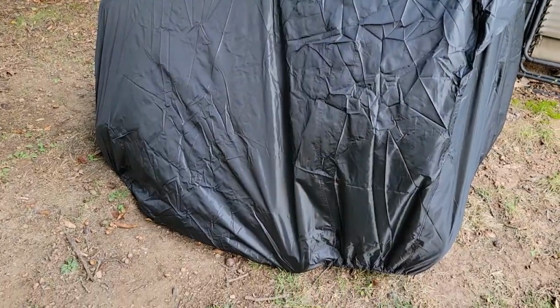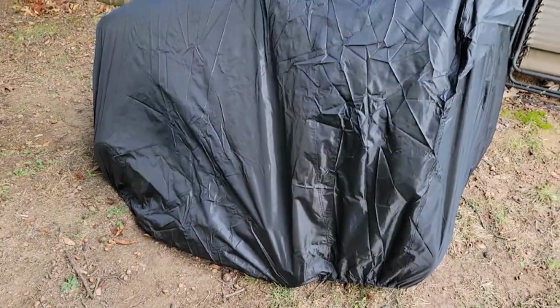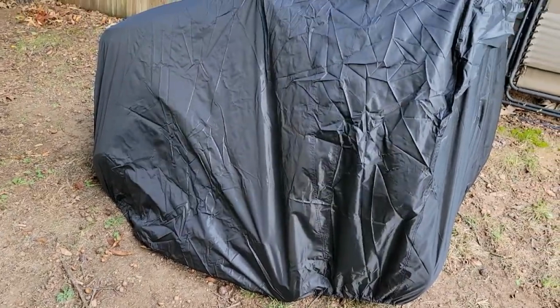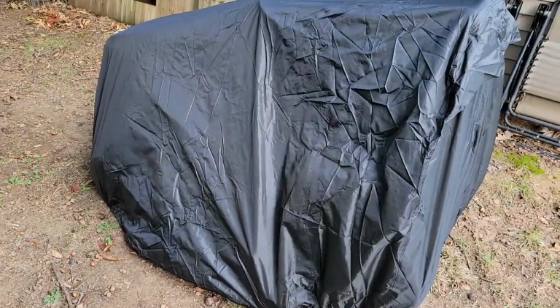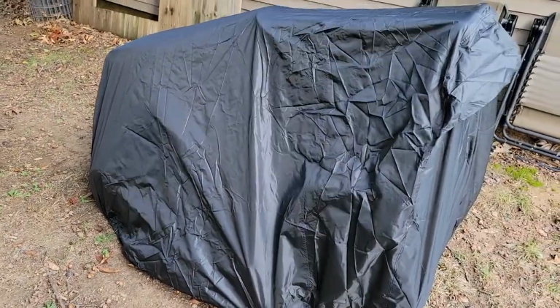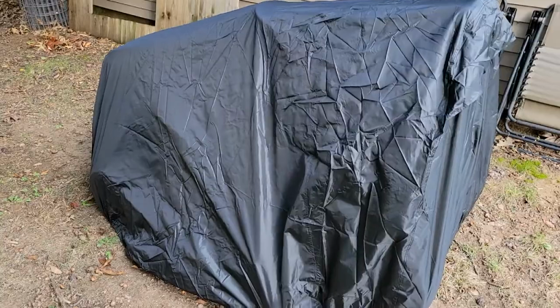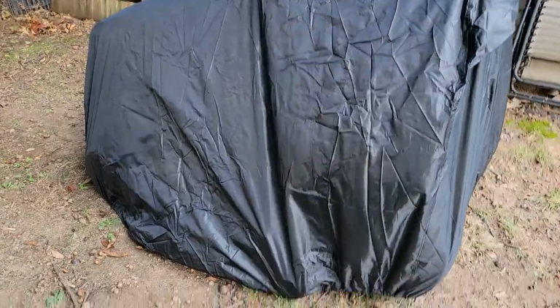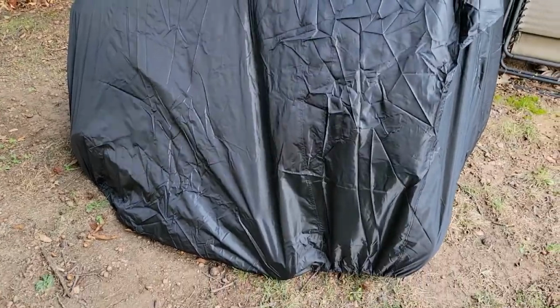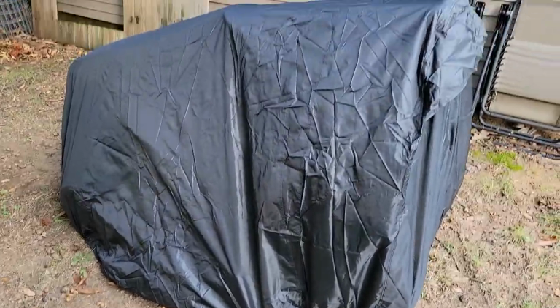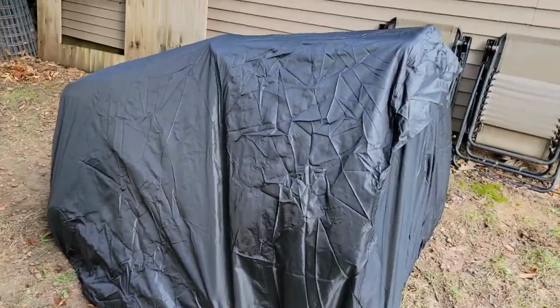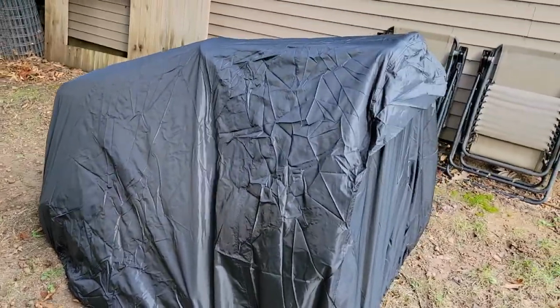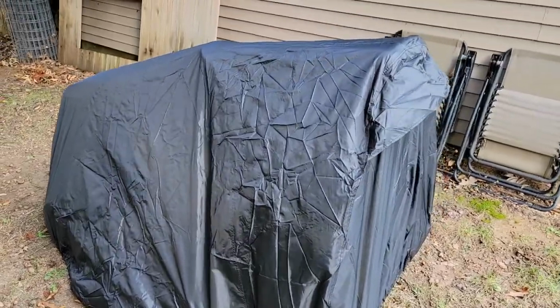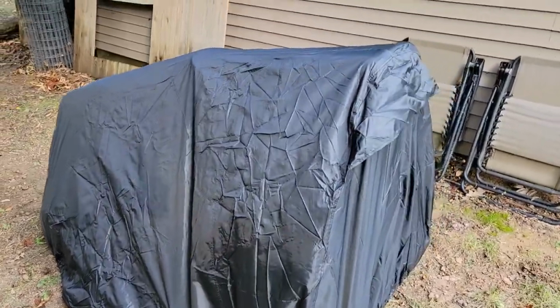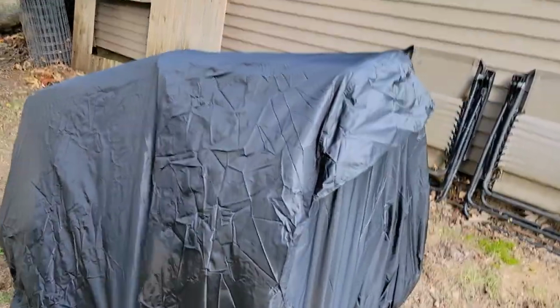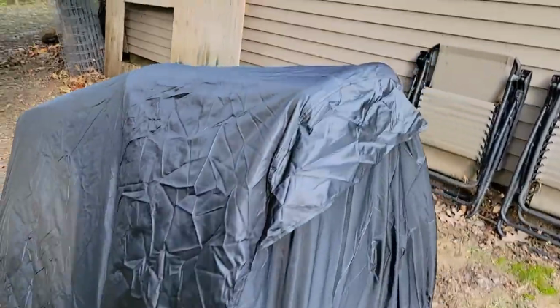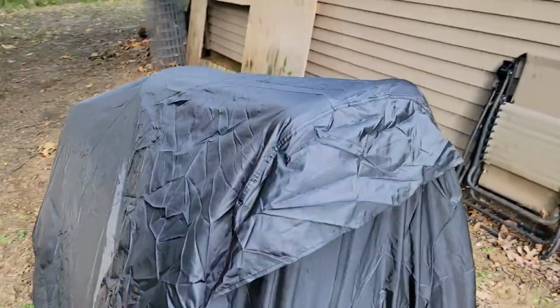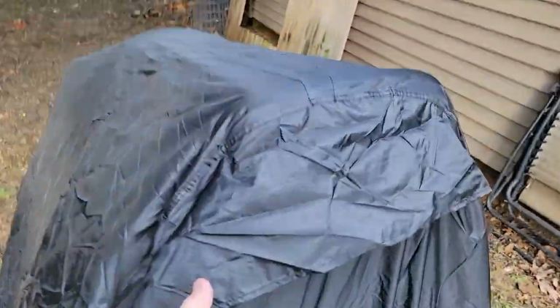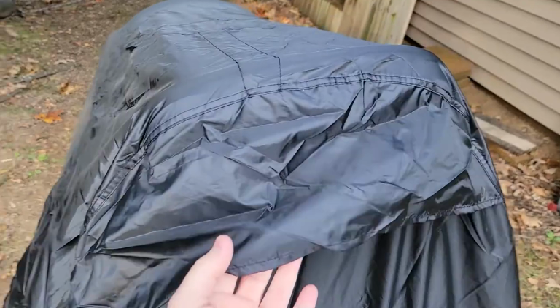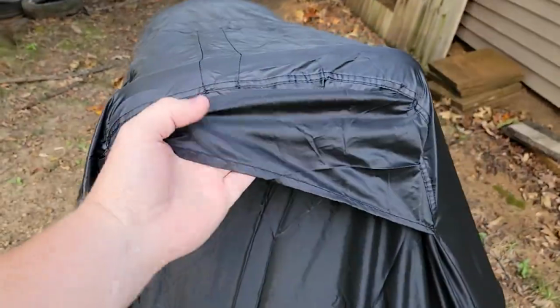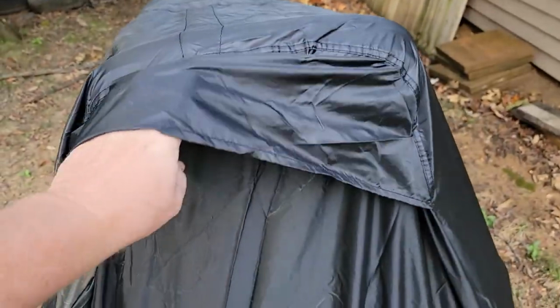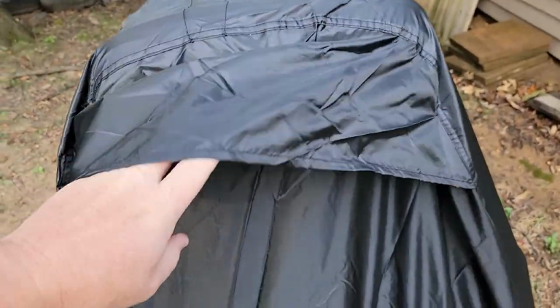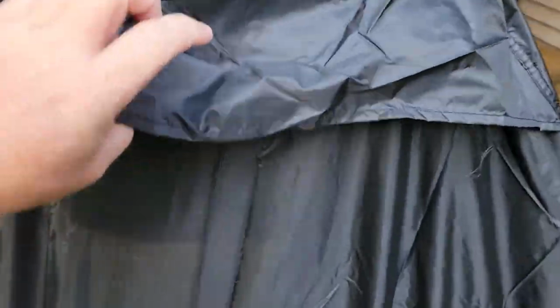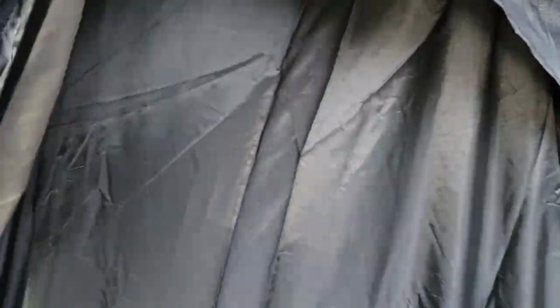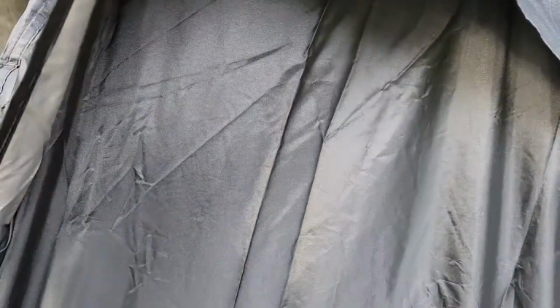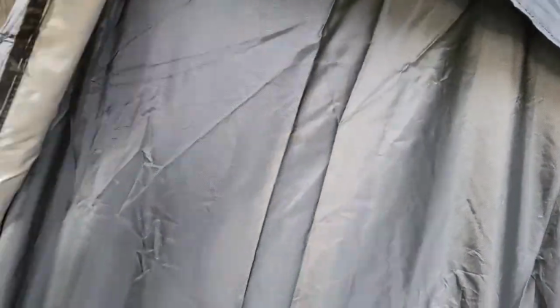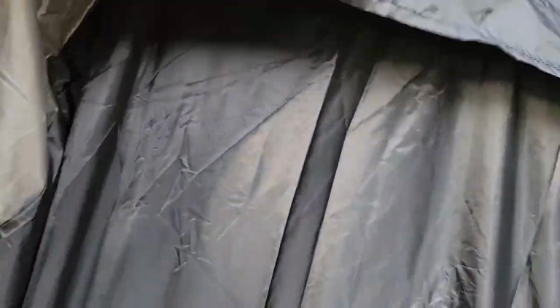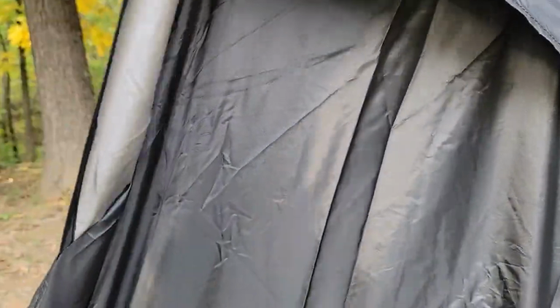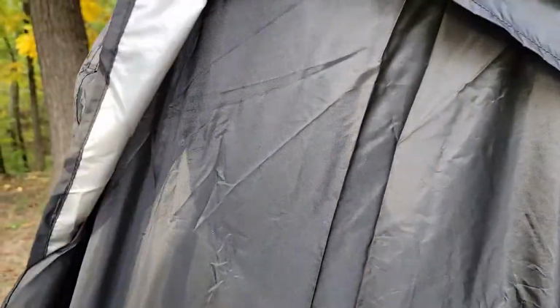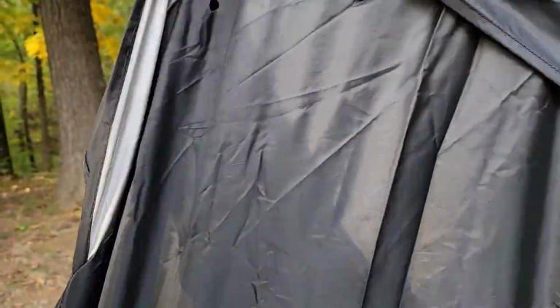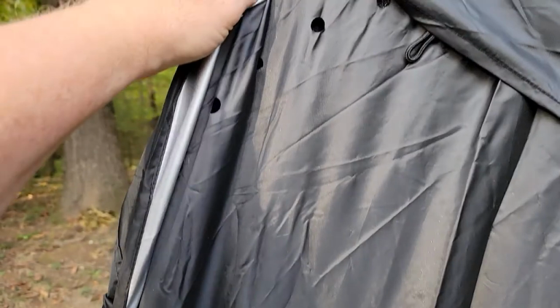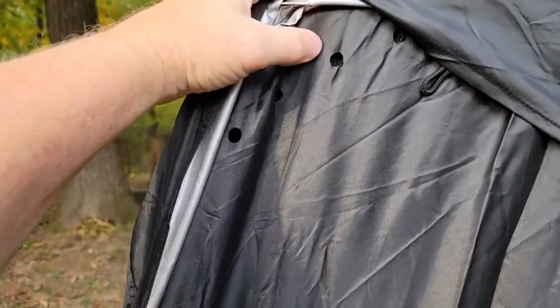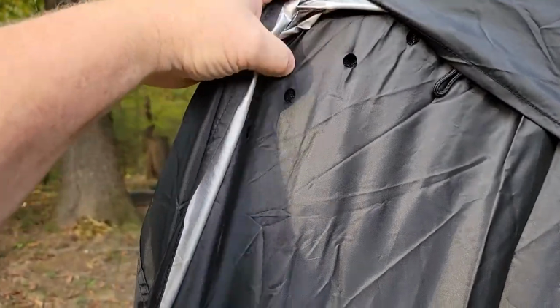That took about 5 minutes to put on — very simple to put on, and I'm very pleased with it. It's got this extra part here, which is like for the seat, so it kind of looks like it maybe lets it breathe.